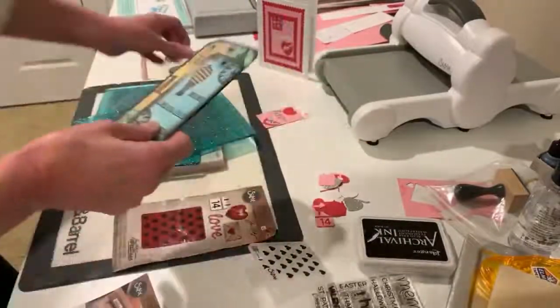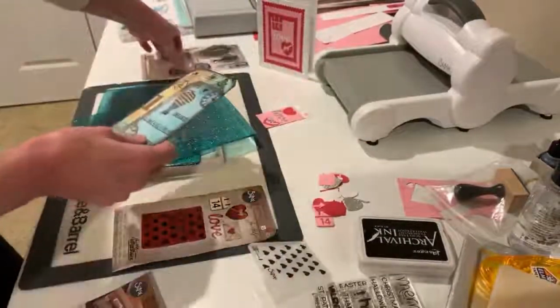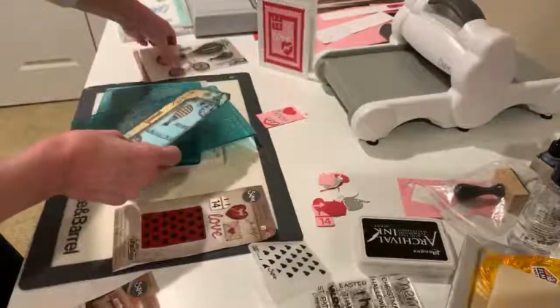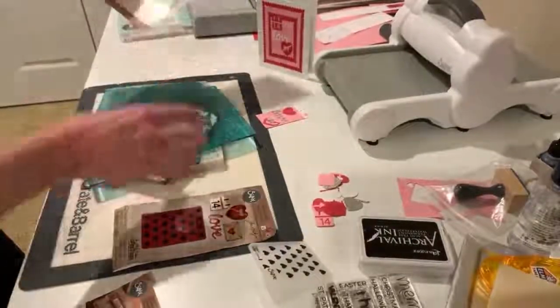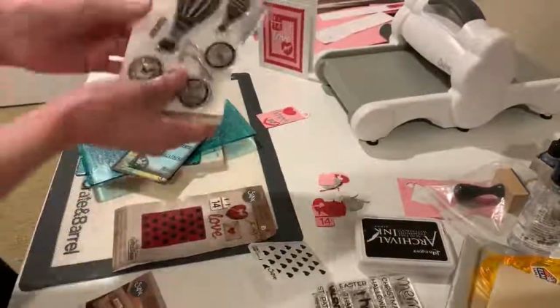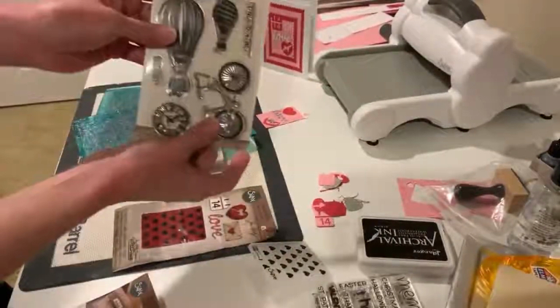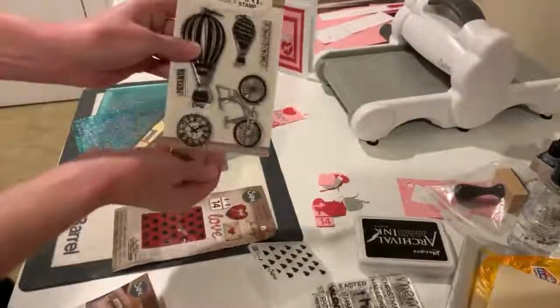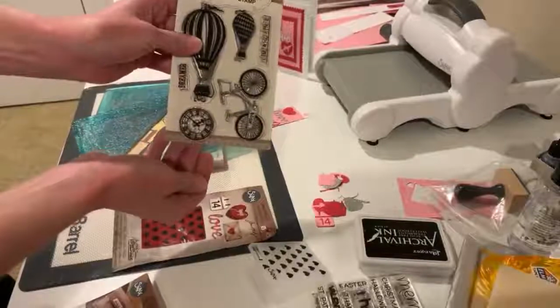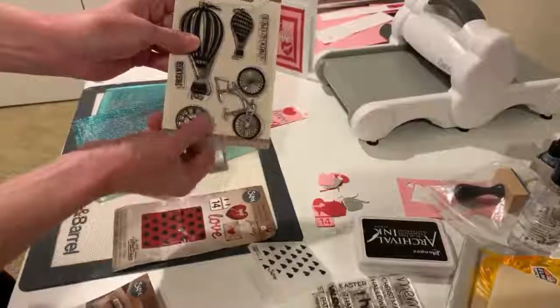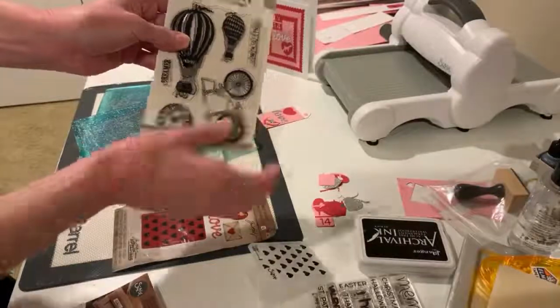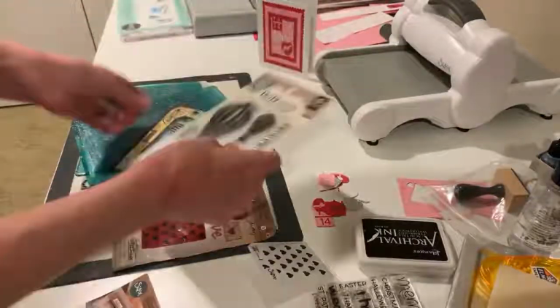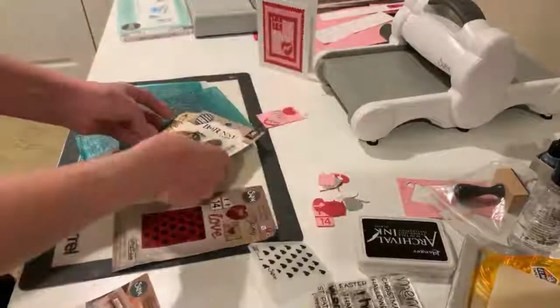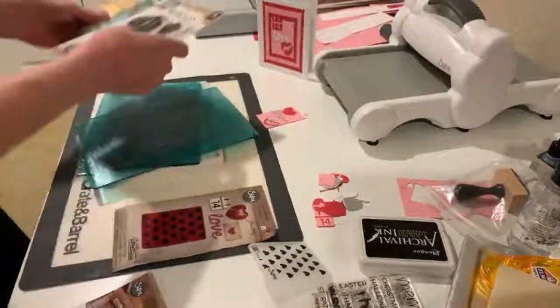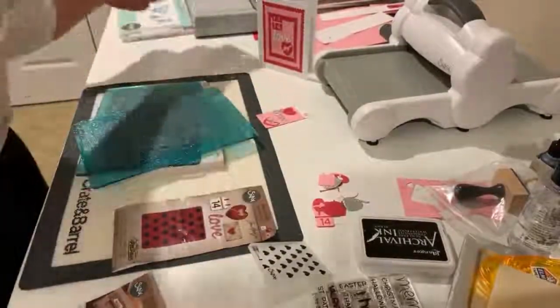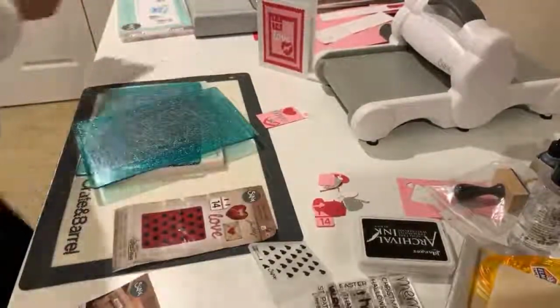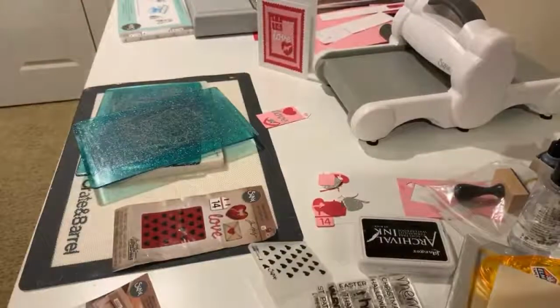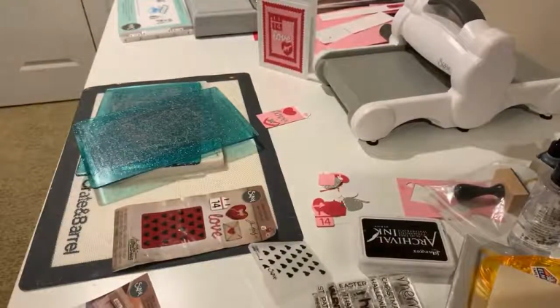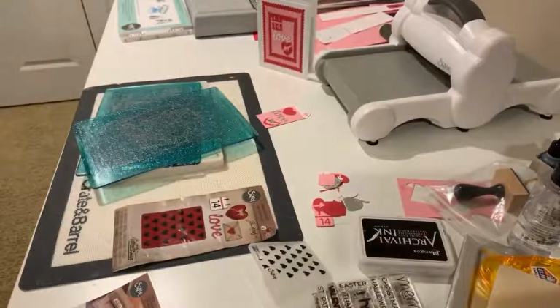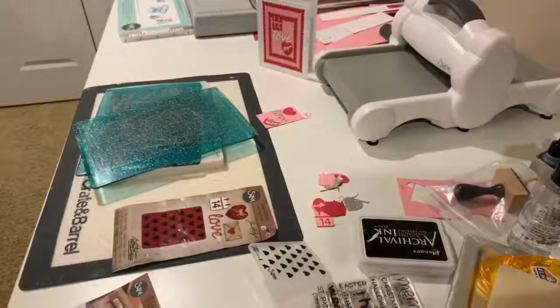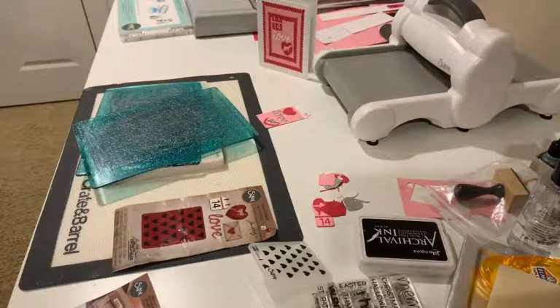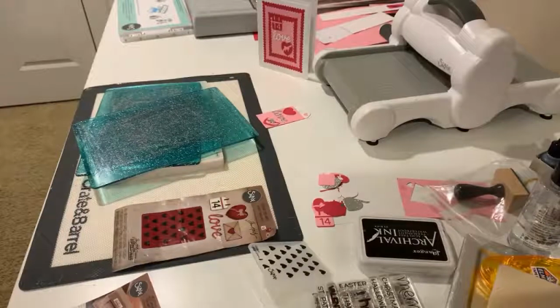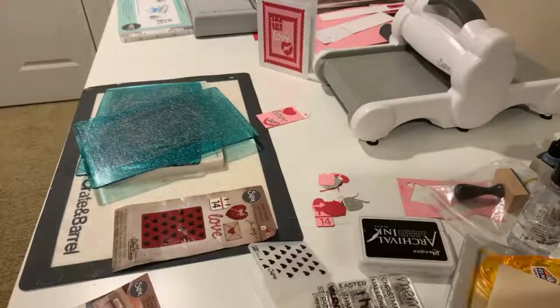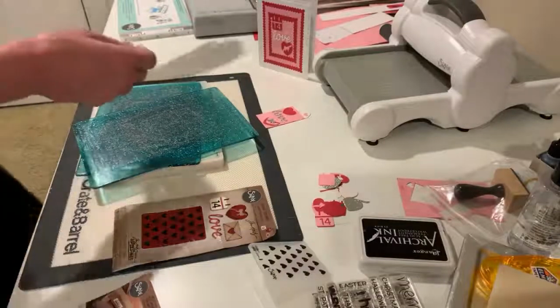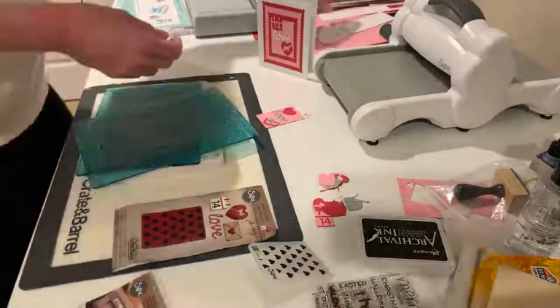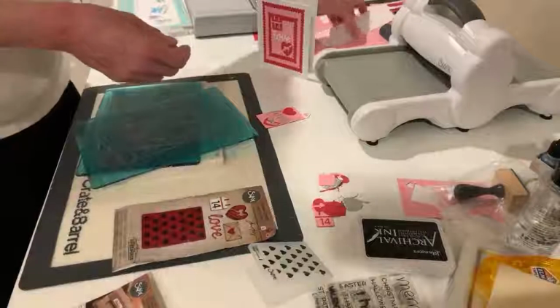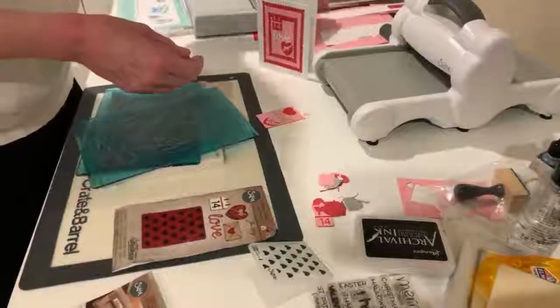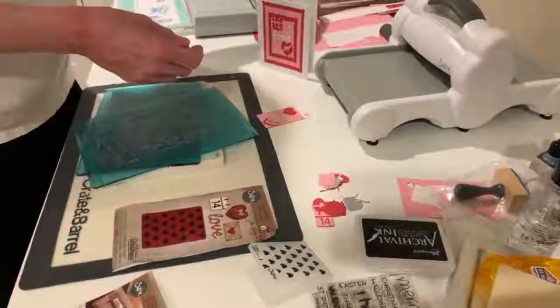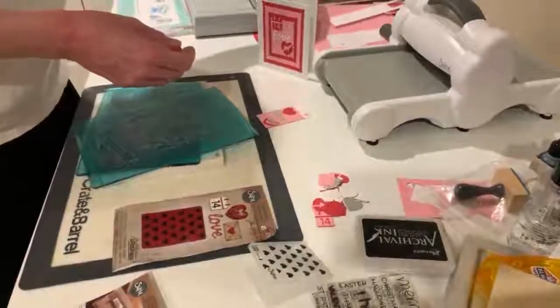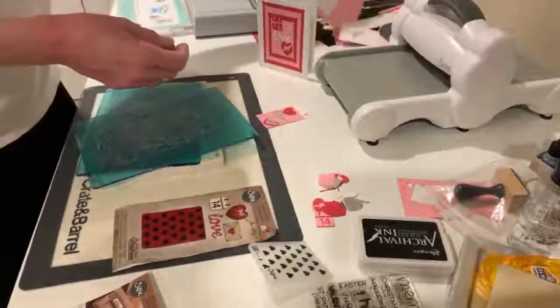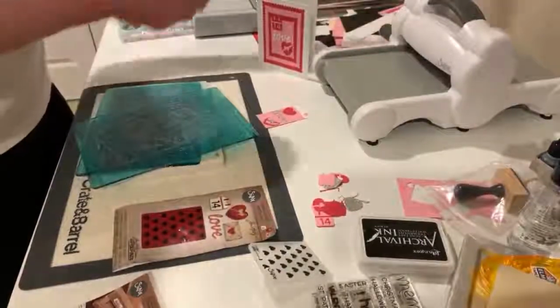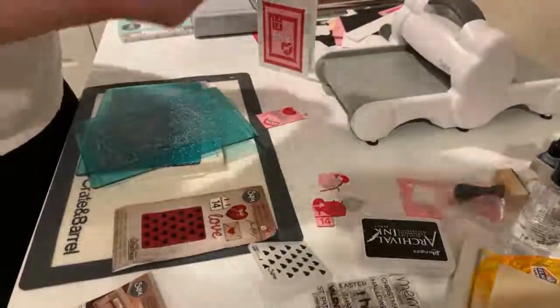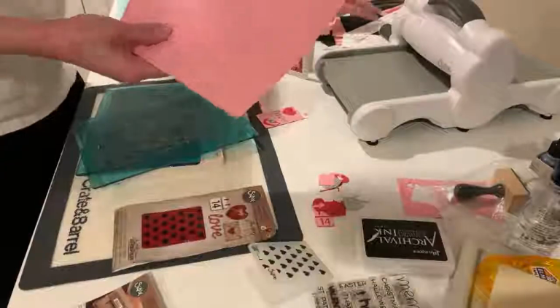I used the Bow Bunny stamp. I bought this off eBay. Anyways, like I say, I'm very distractible. So, I started off with a small piece of pink paper.